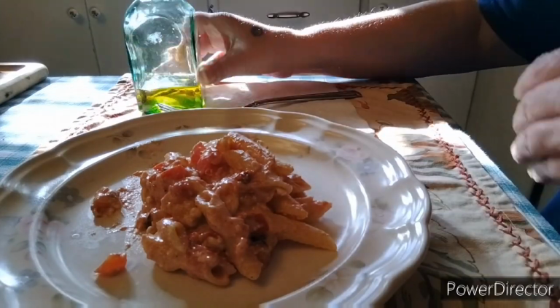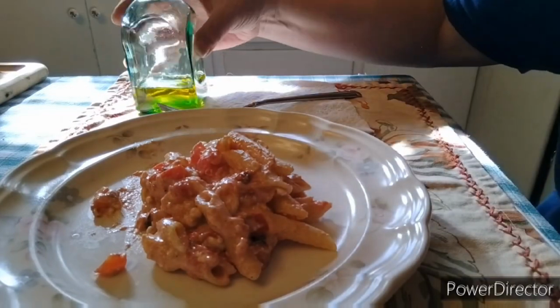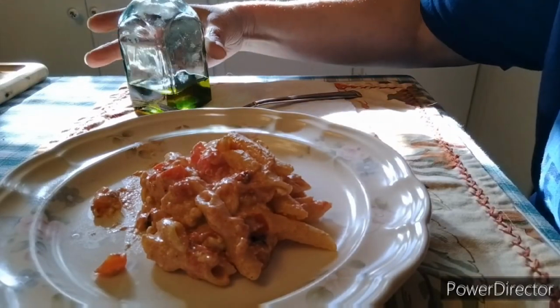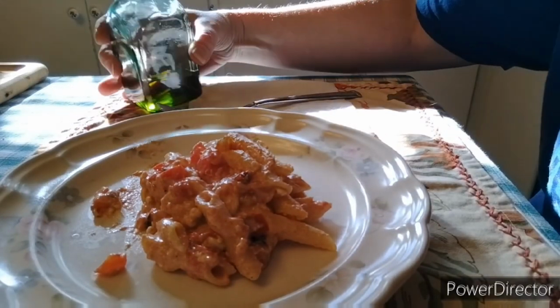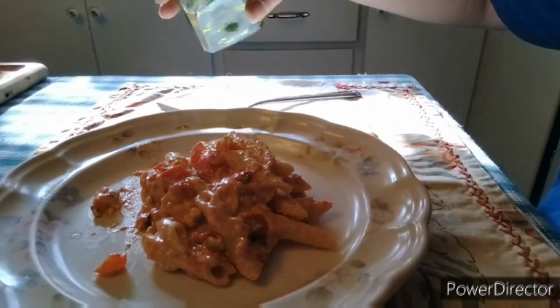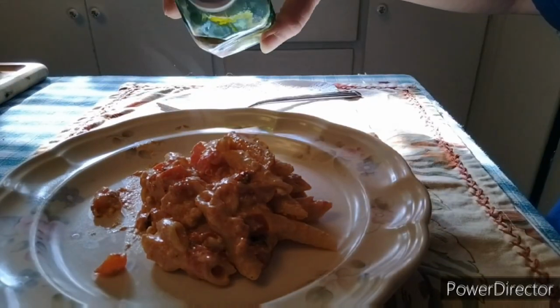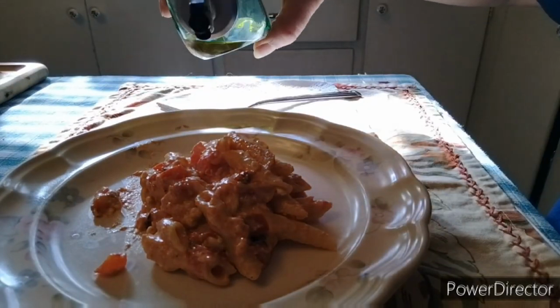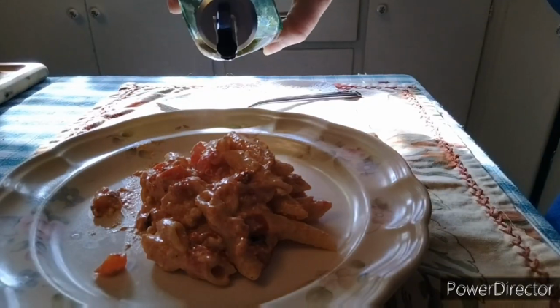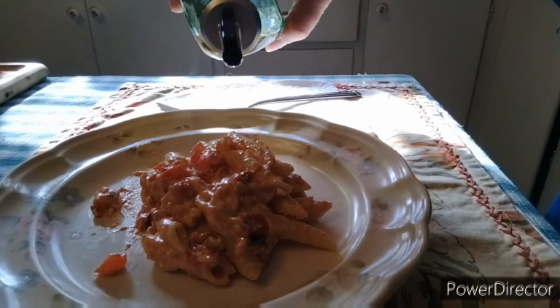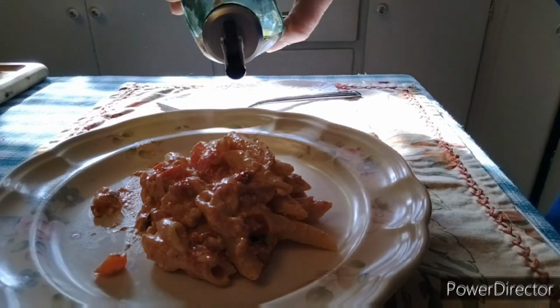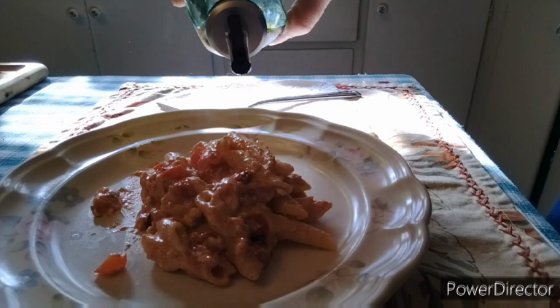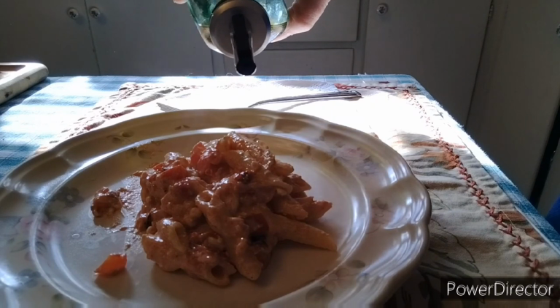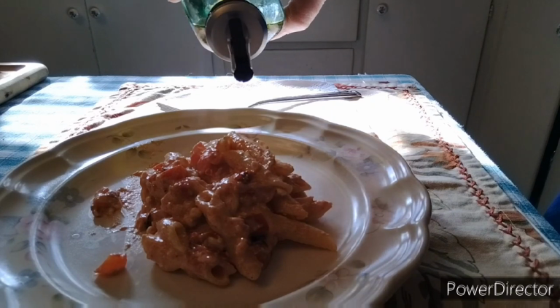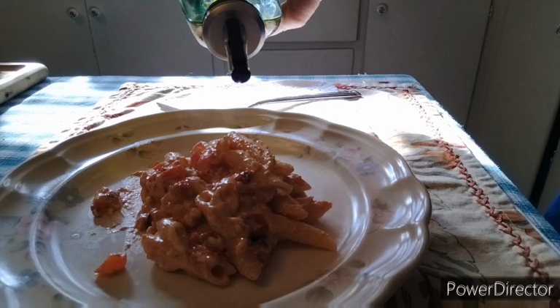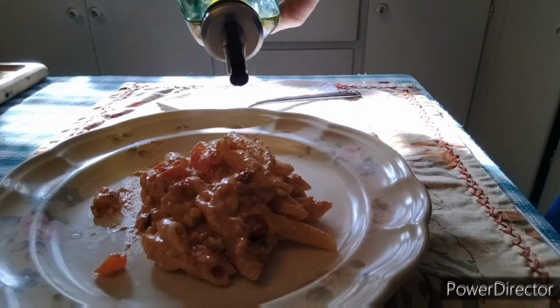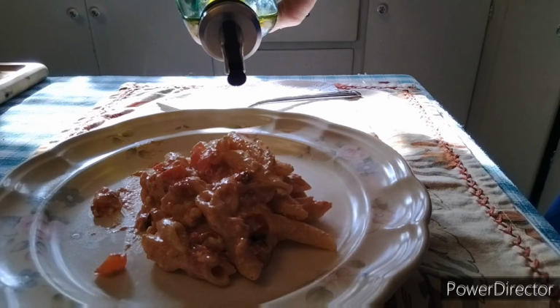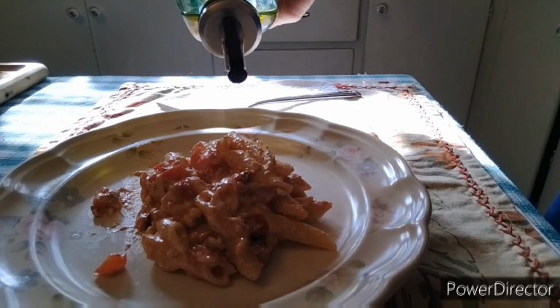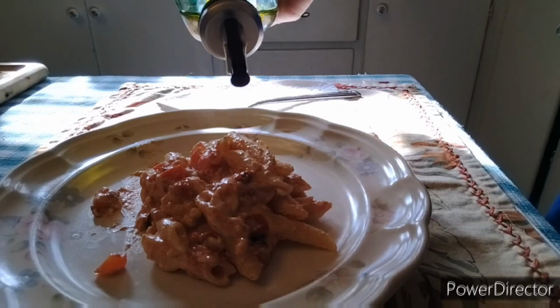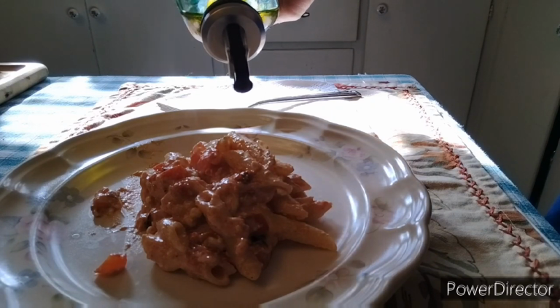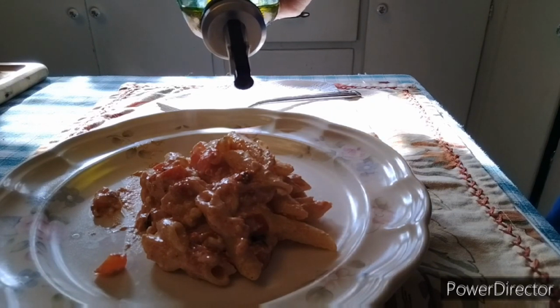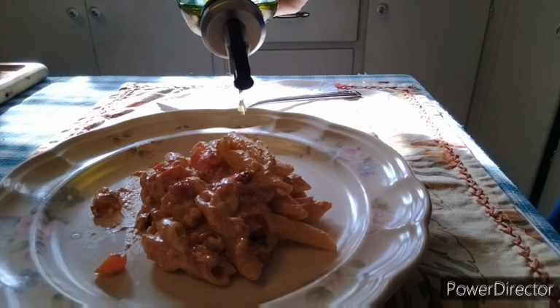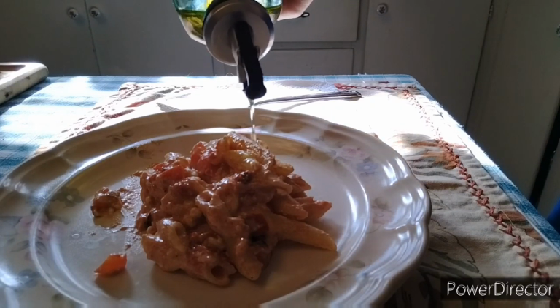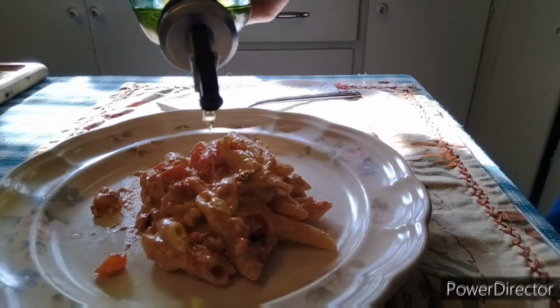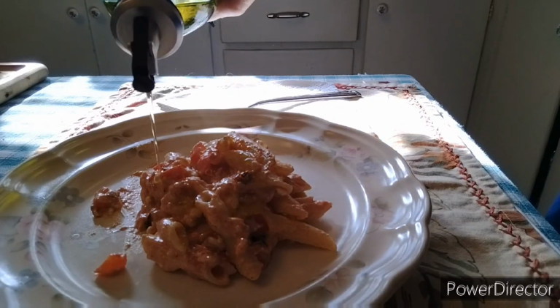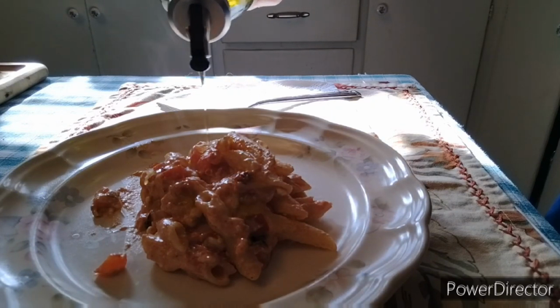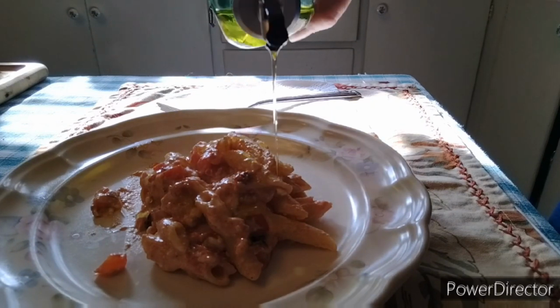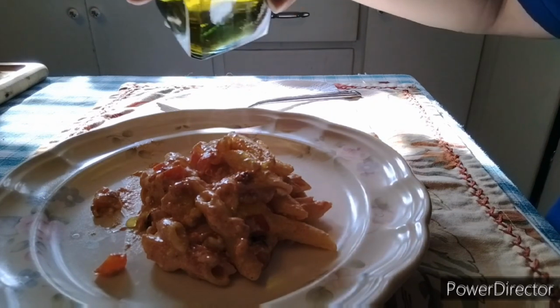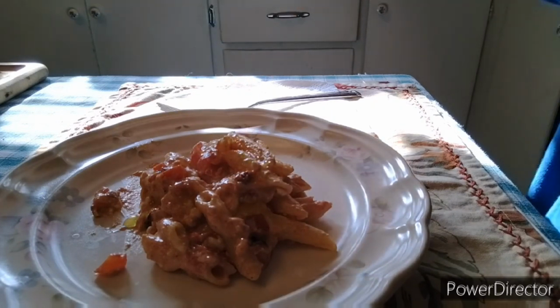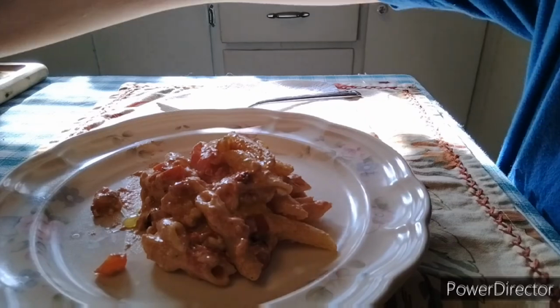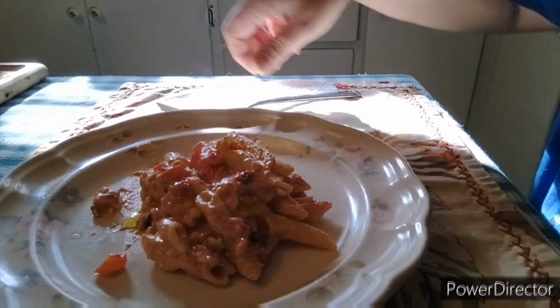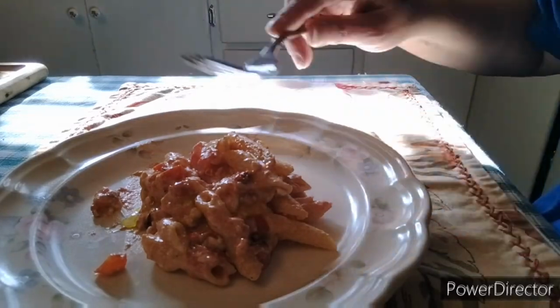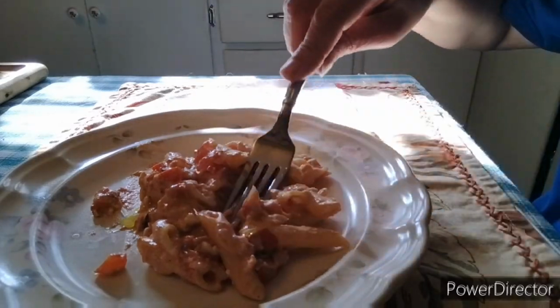I didn't have enough oil in my pan so it was a little dry, so I added a little more oil on there — just a little sprinkle, mix it in a little bit.